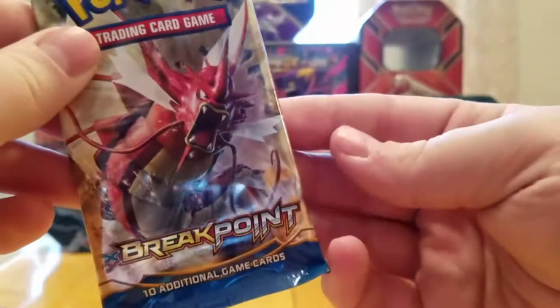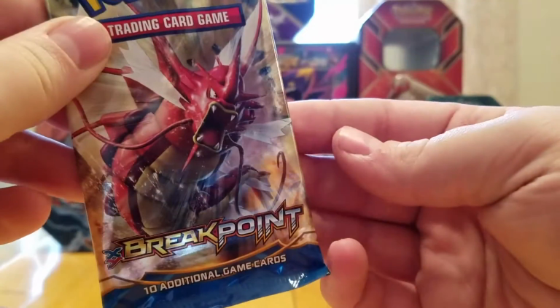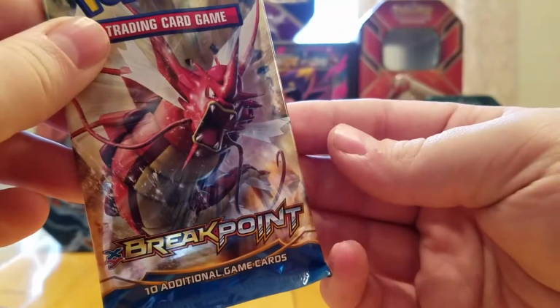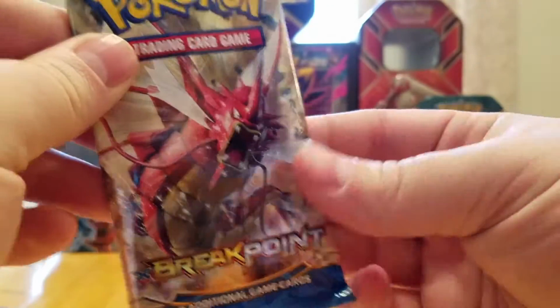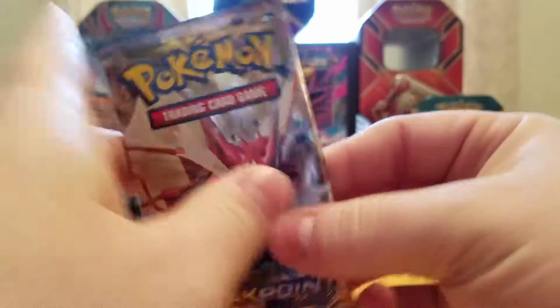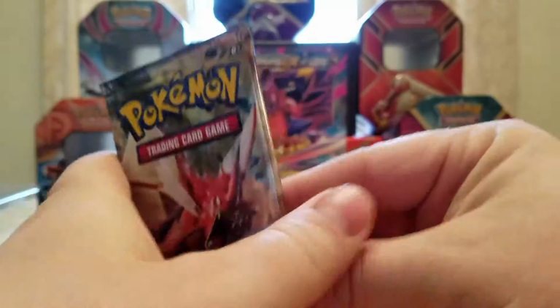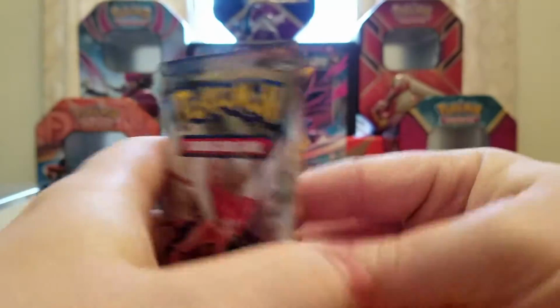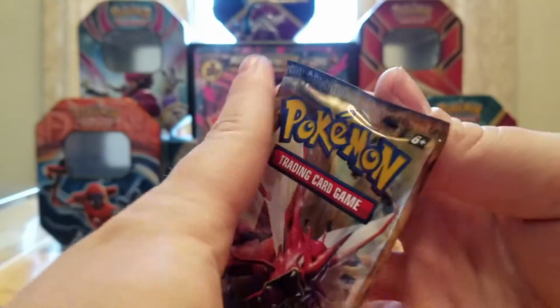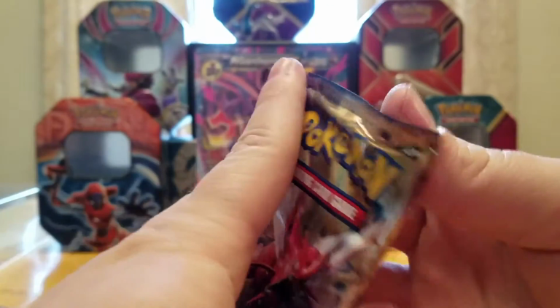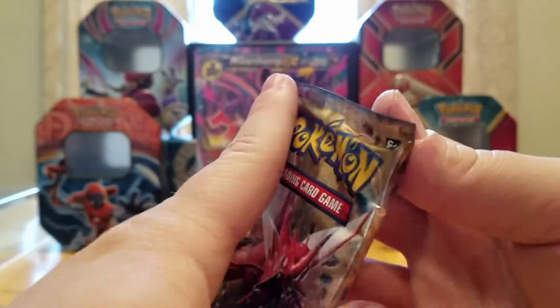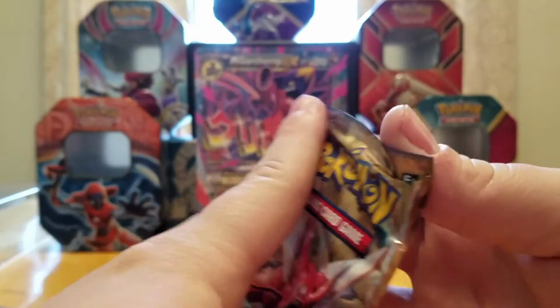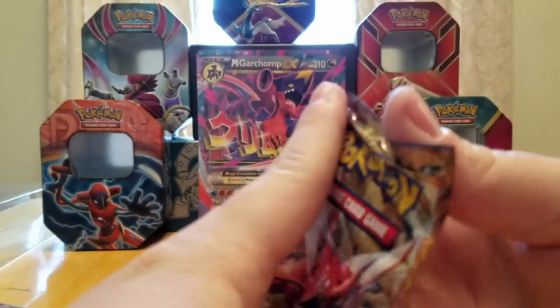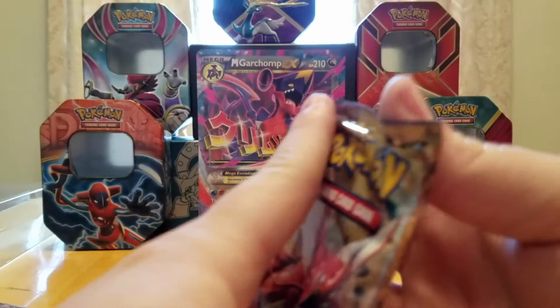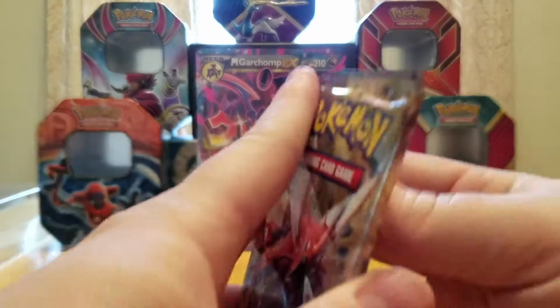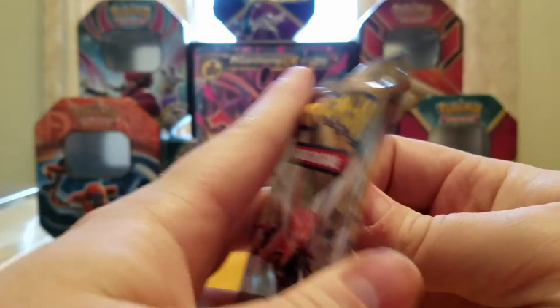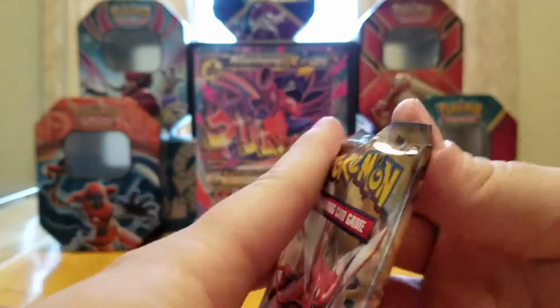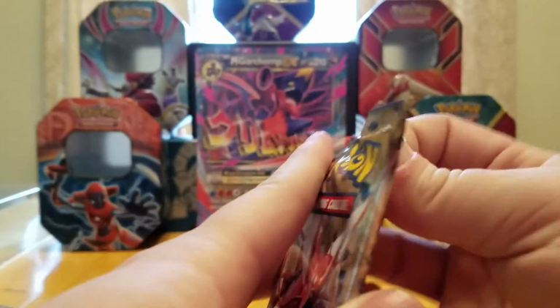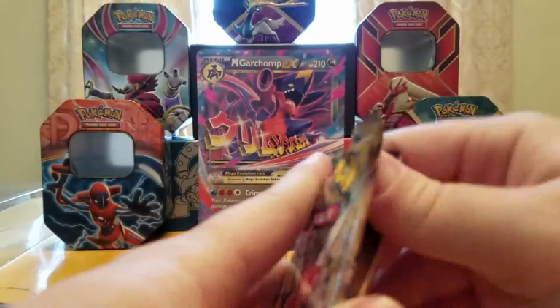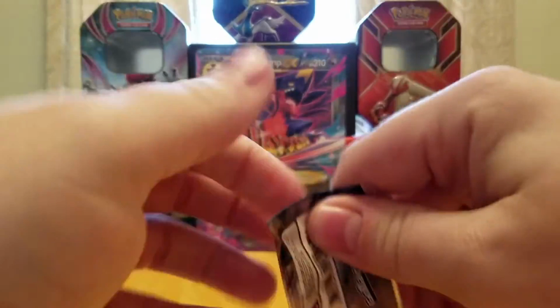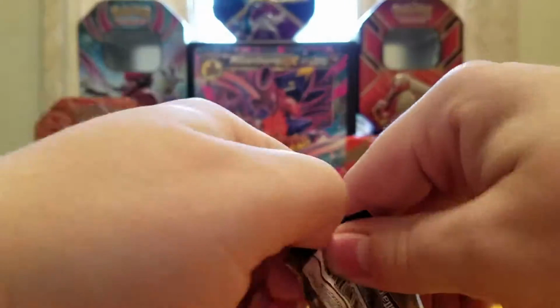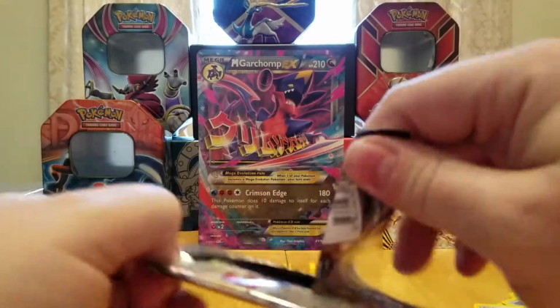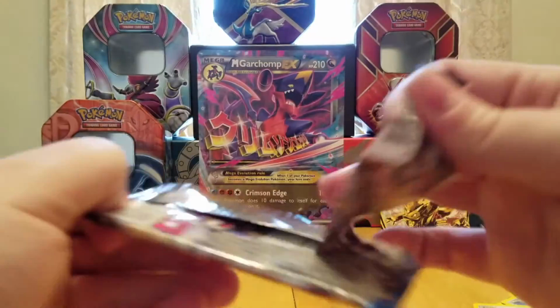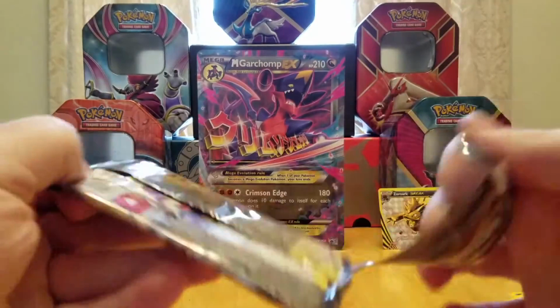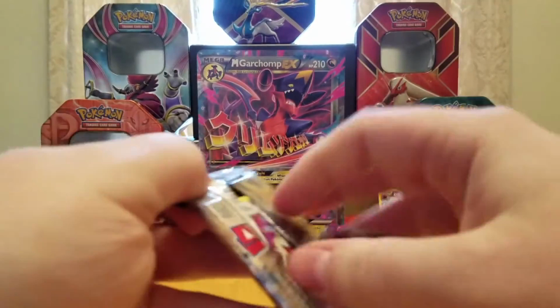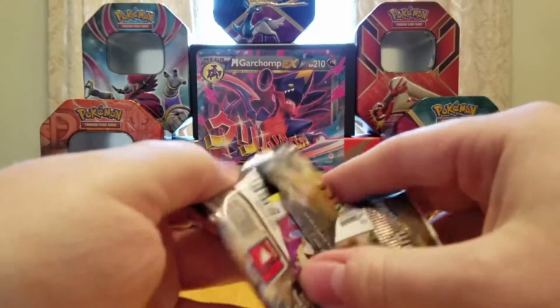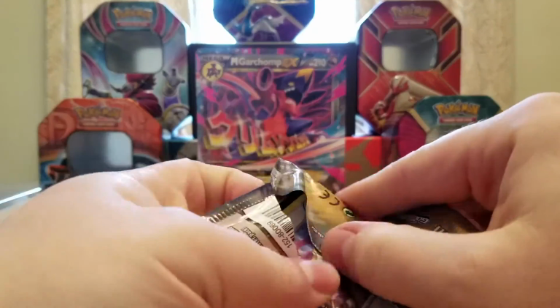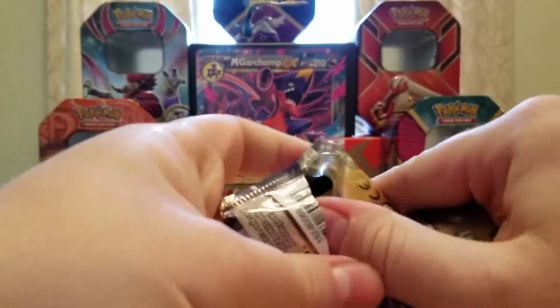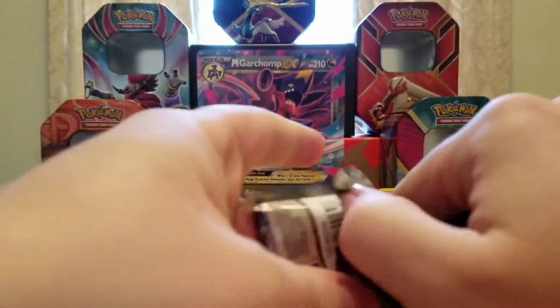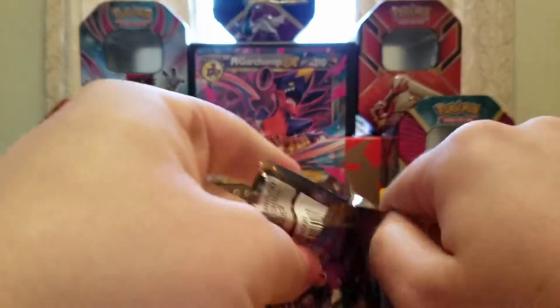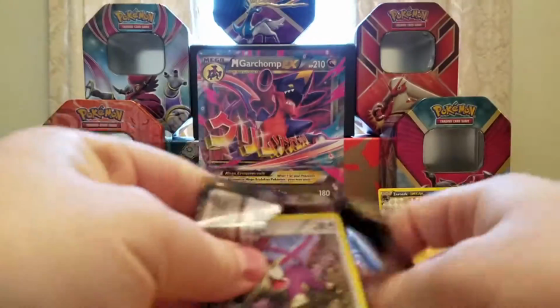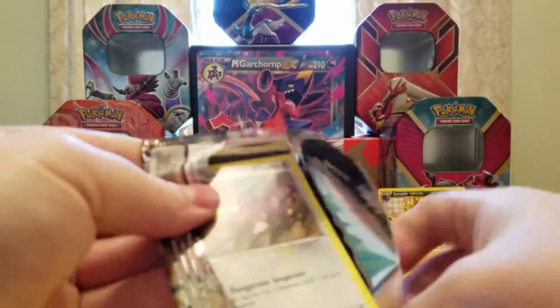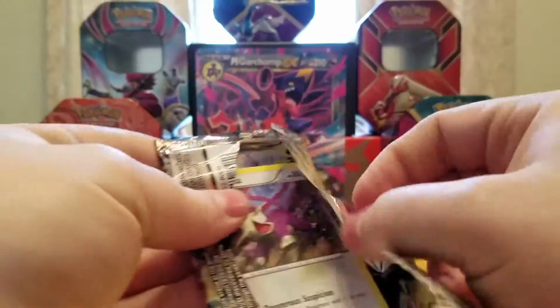So next up is the Breakpoint pack. I forget which one Greninja is in — I think it's Breakthrough — so out of luck for that one. Kind of sucks, but oh well.